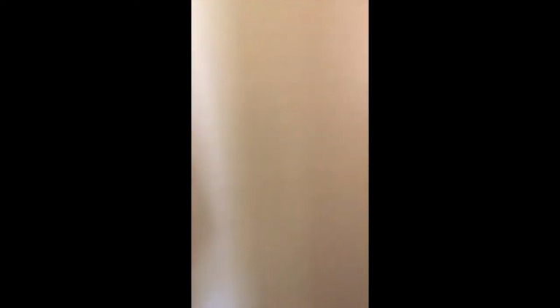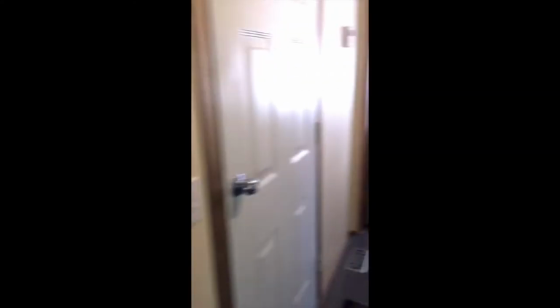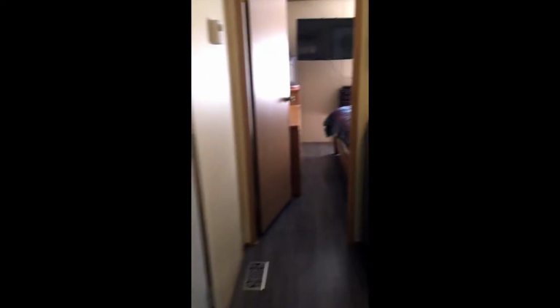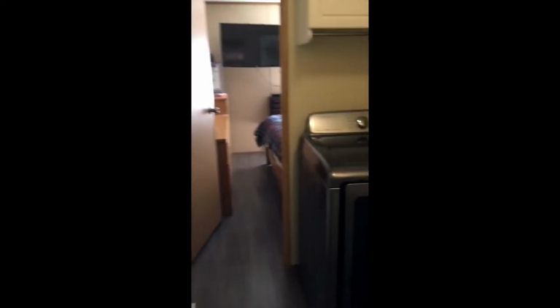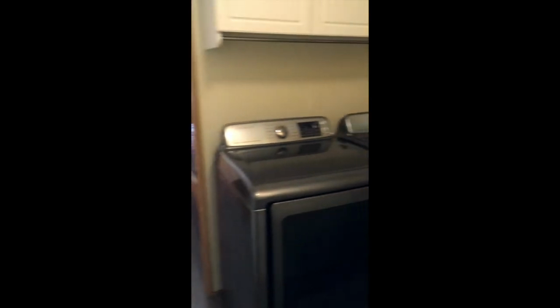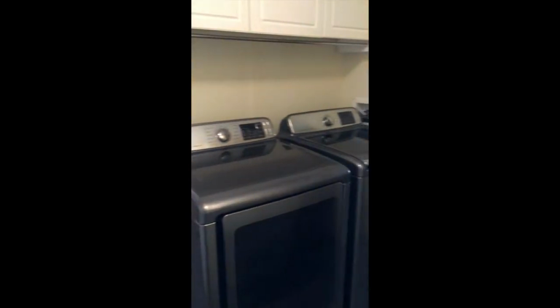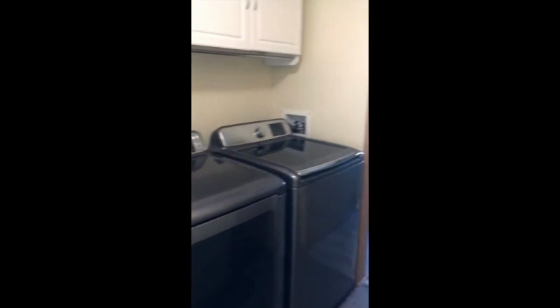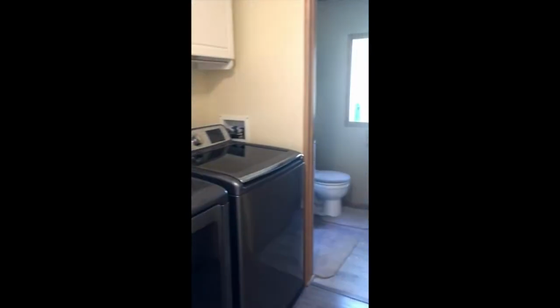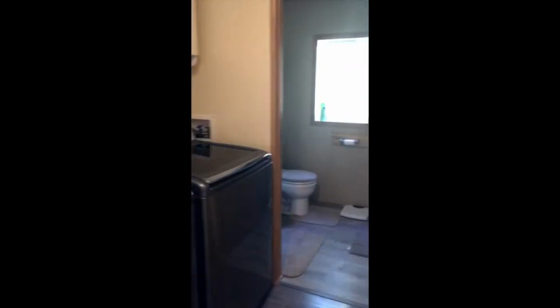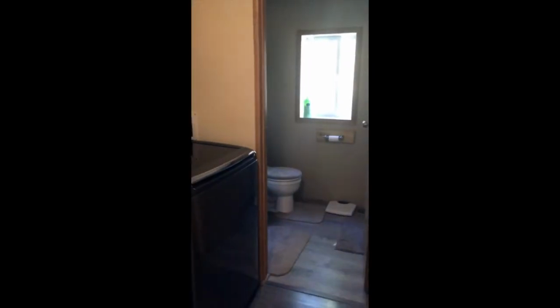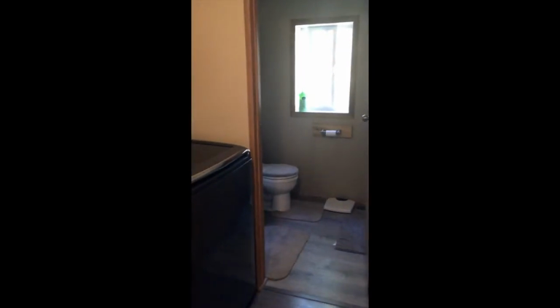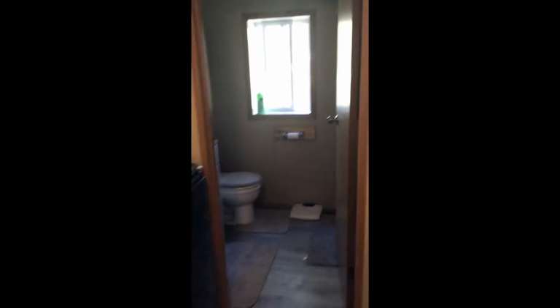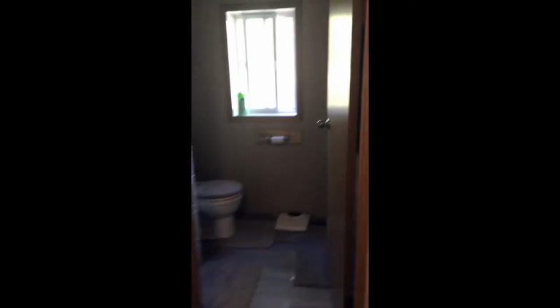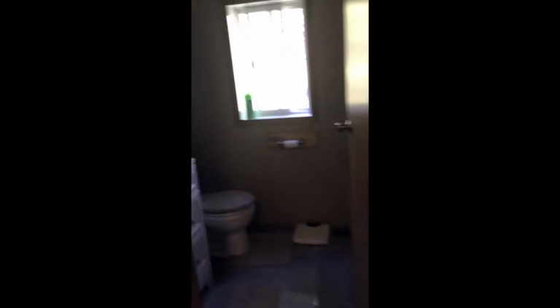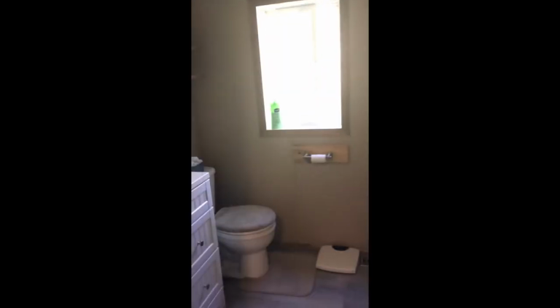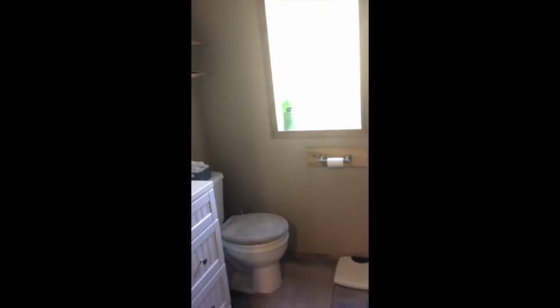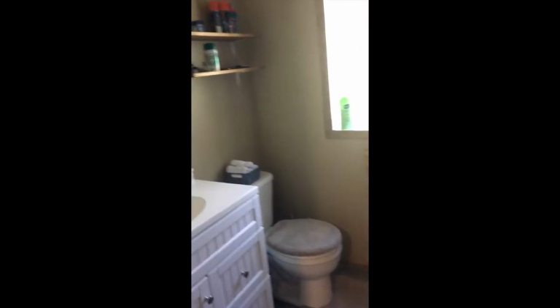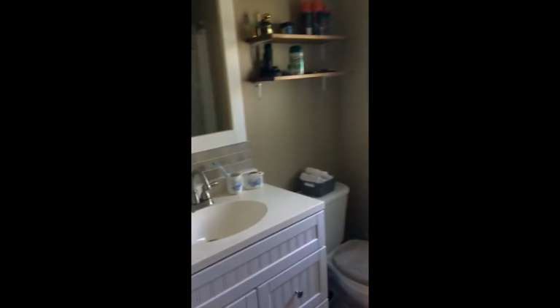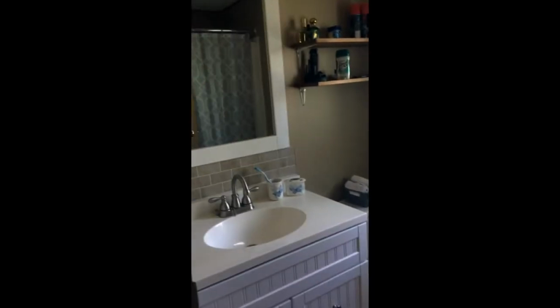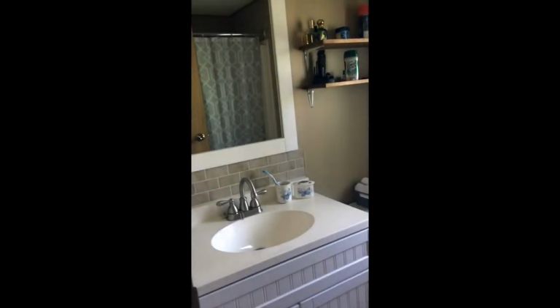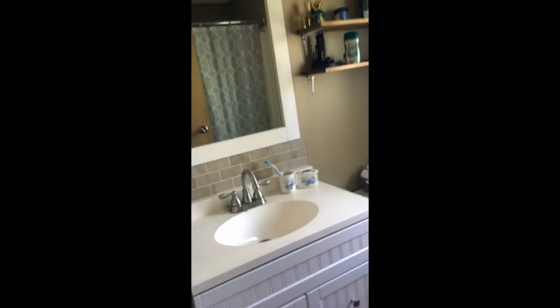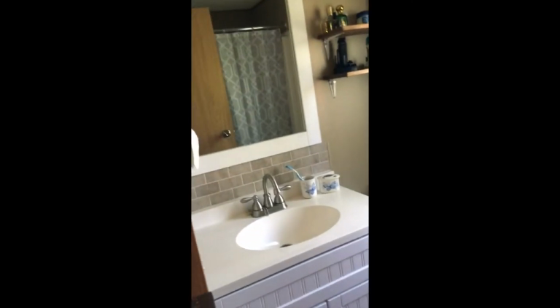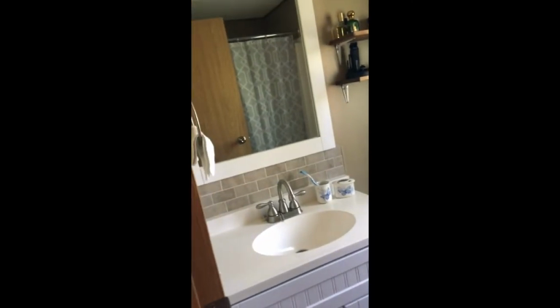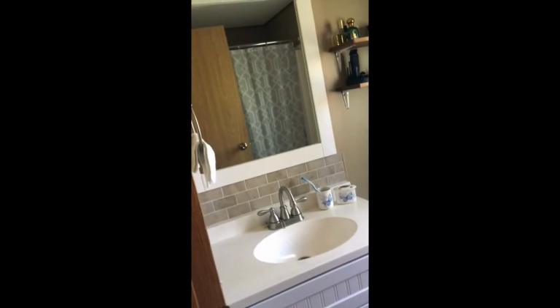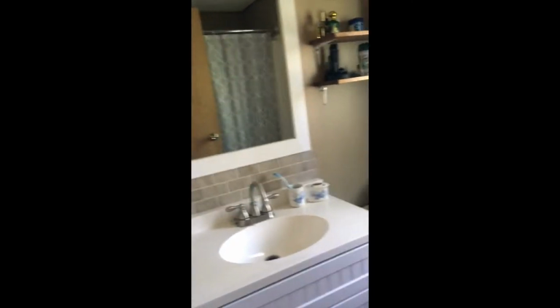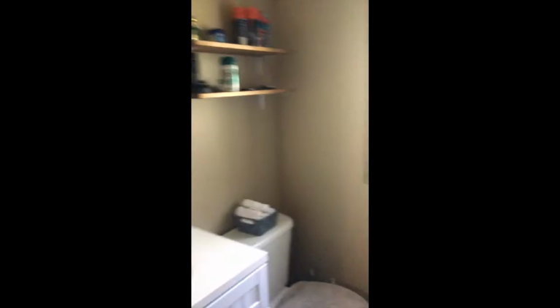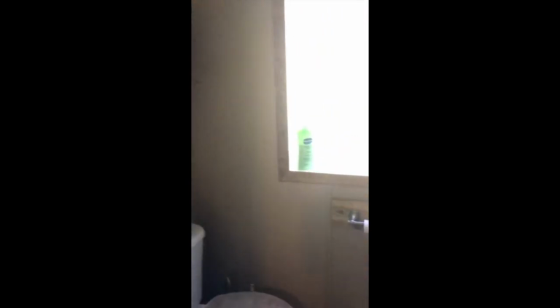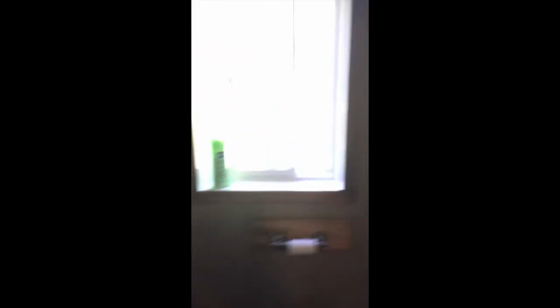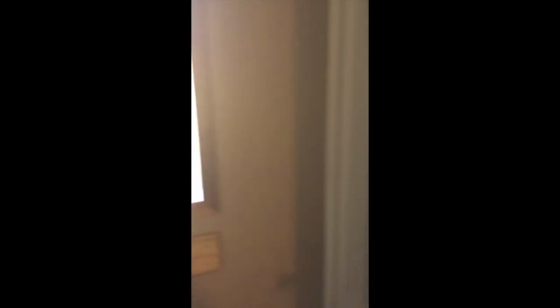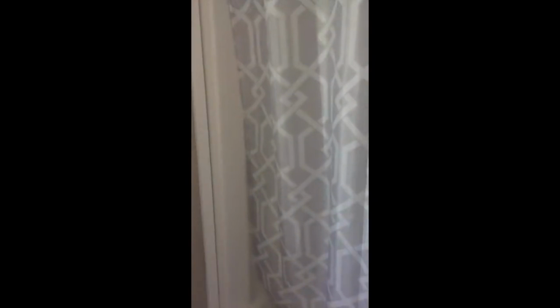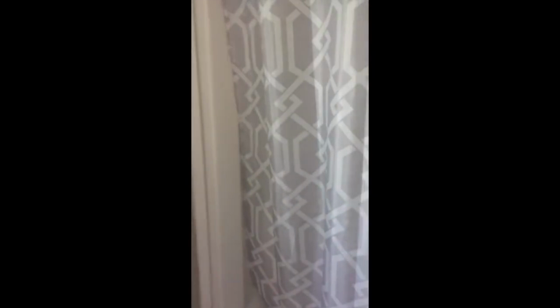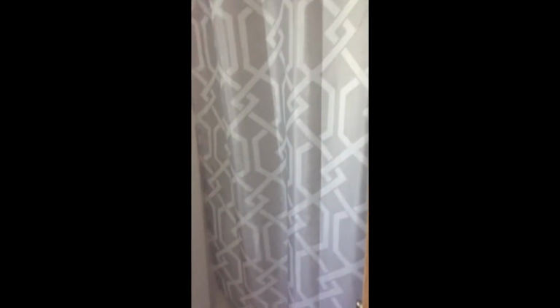And around to the lovely washer and dryer. Here's your full bathroom with a full shower.